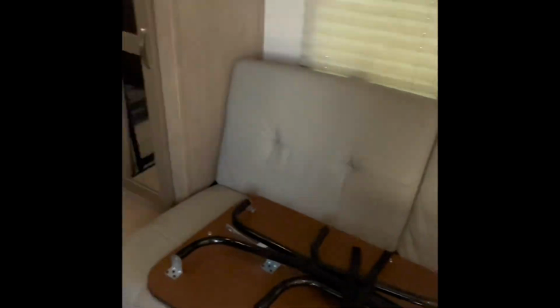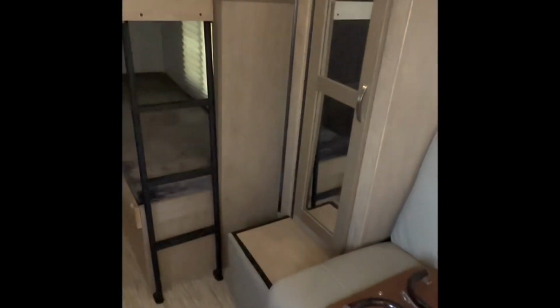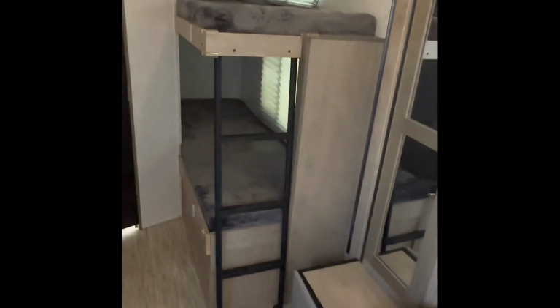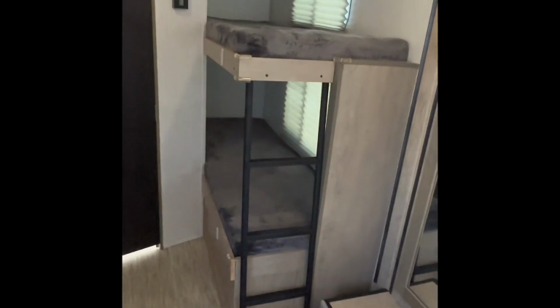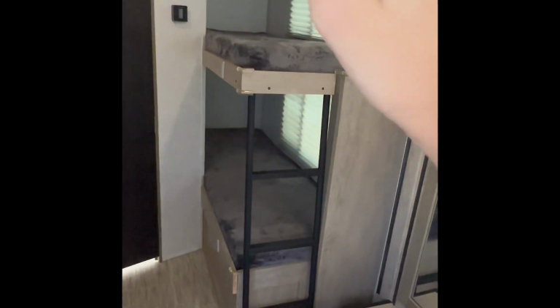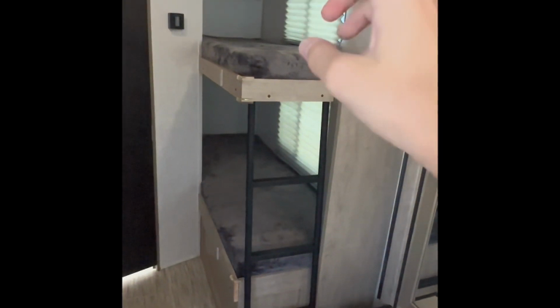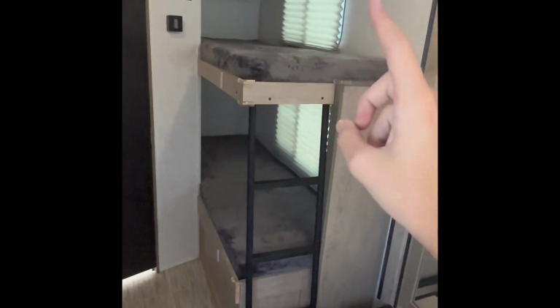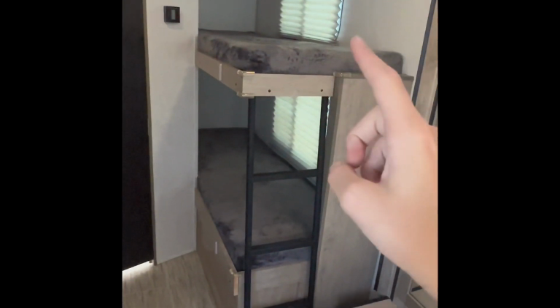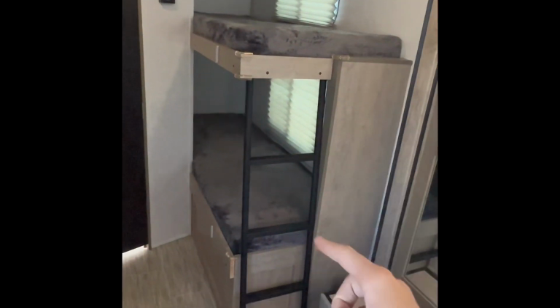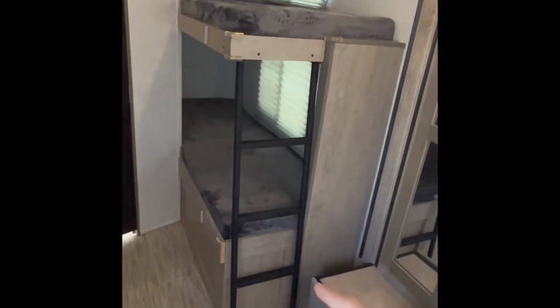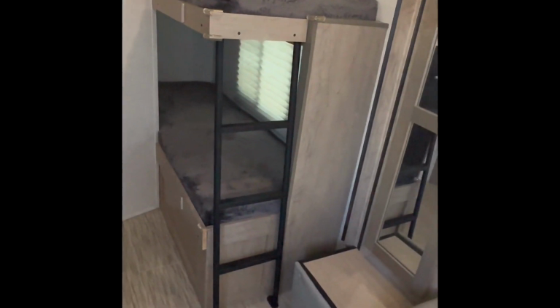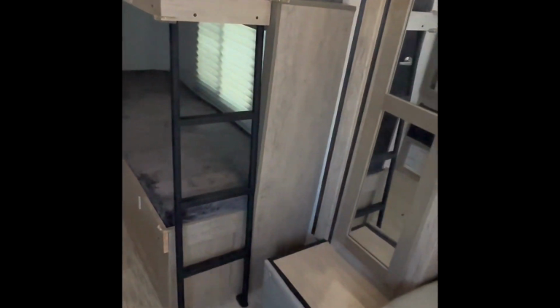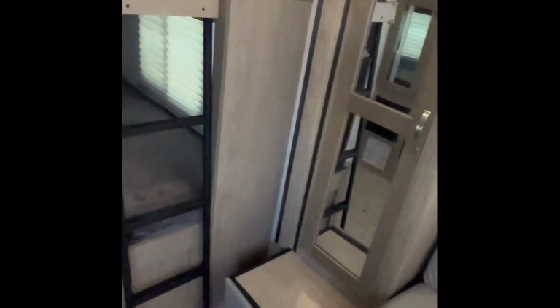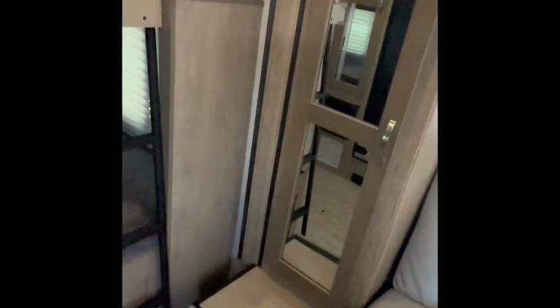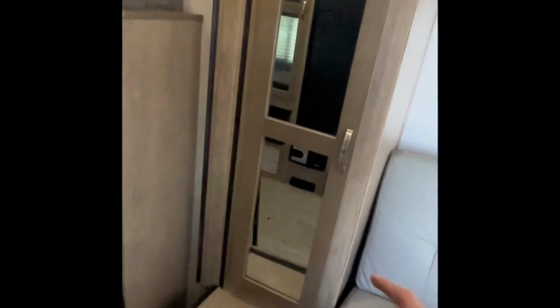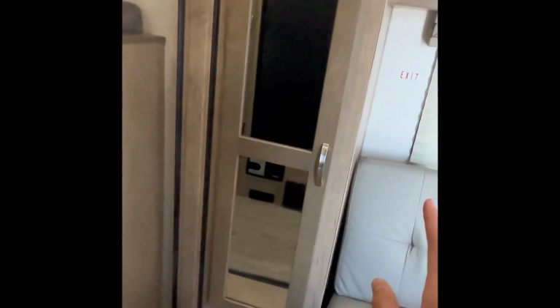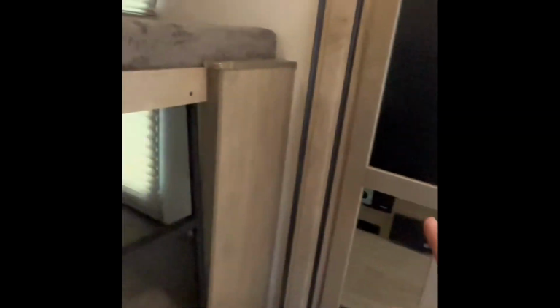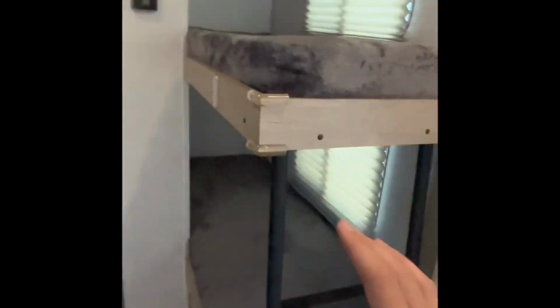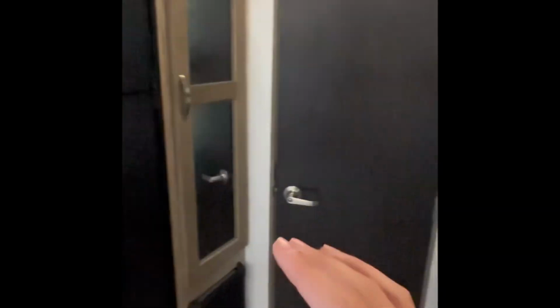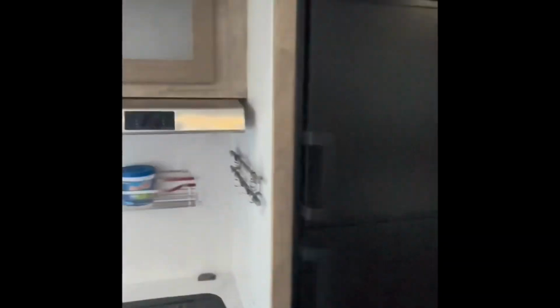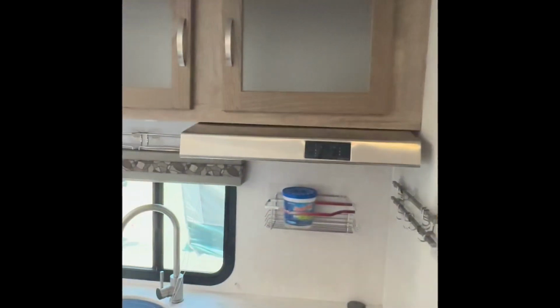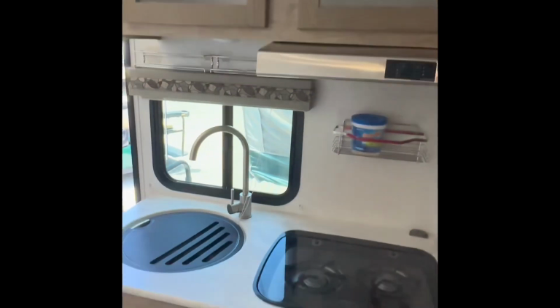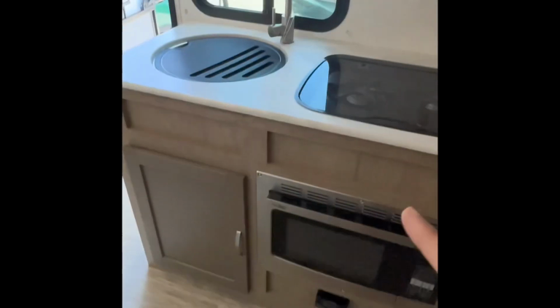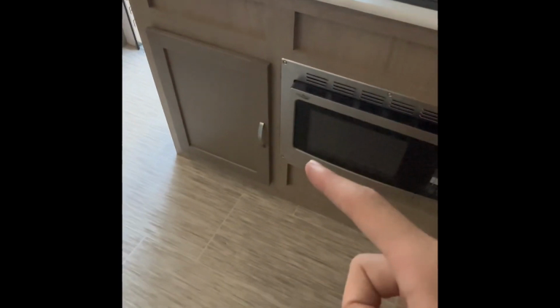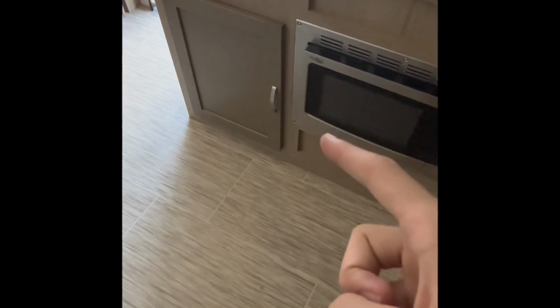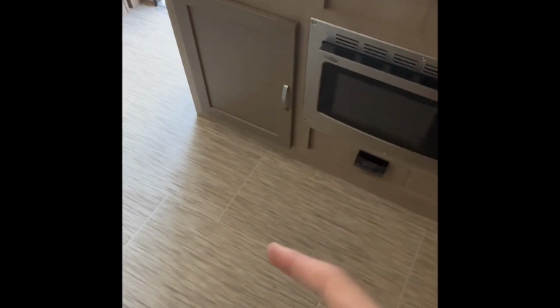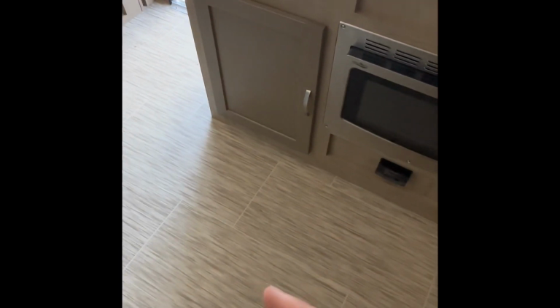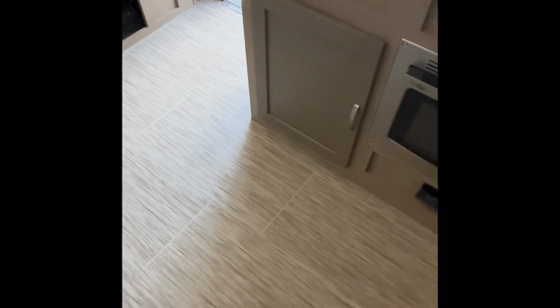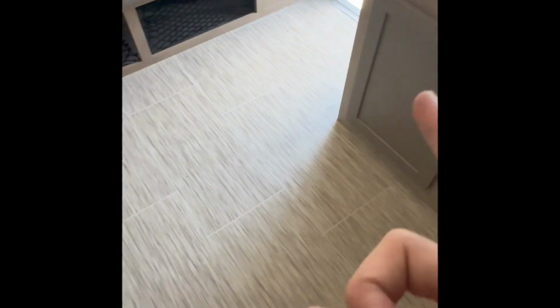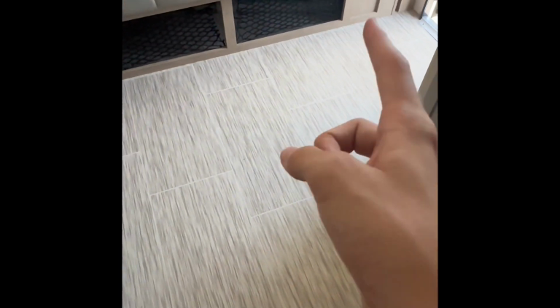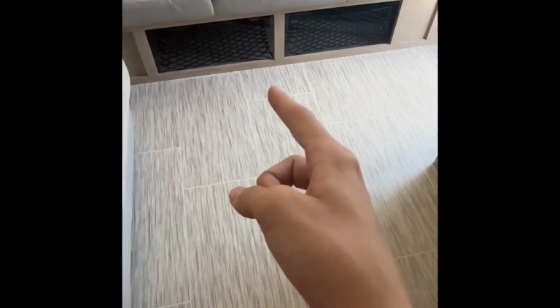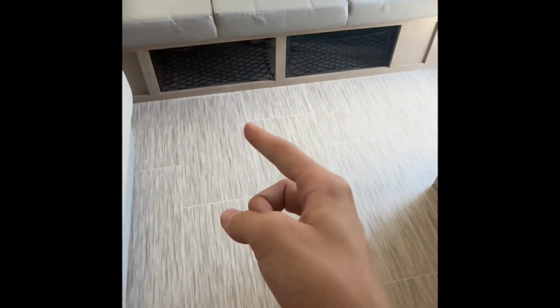This is also a bunkhouse. As you can see, there are two bunks. There's storage all around — on top, on bottom, and more storage down there.